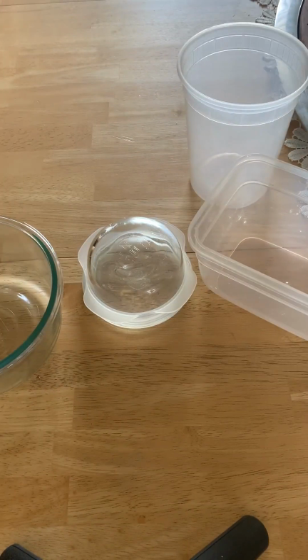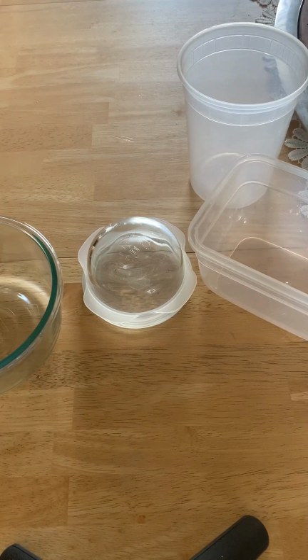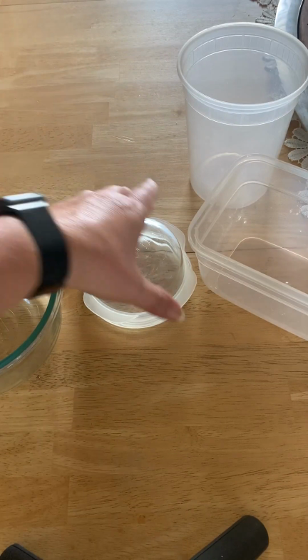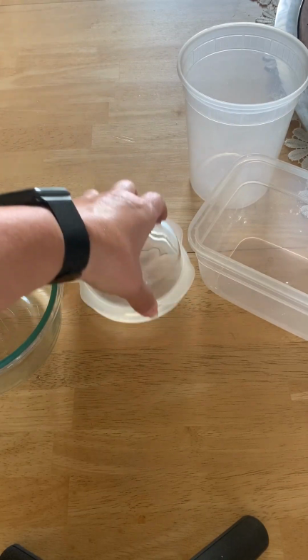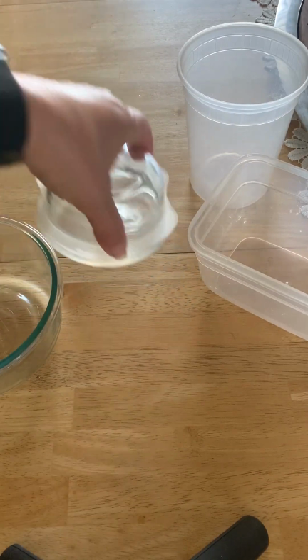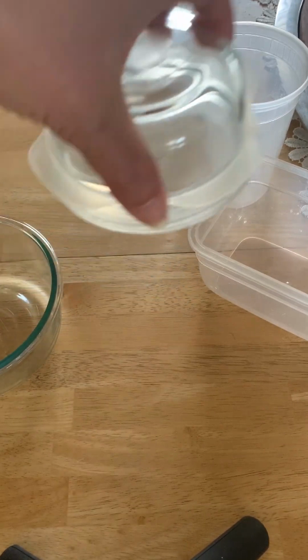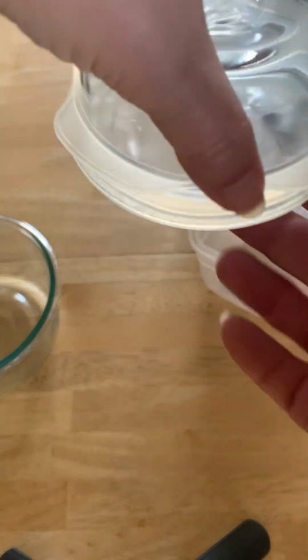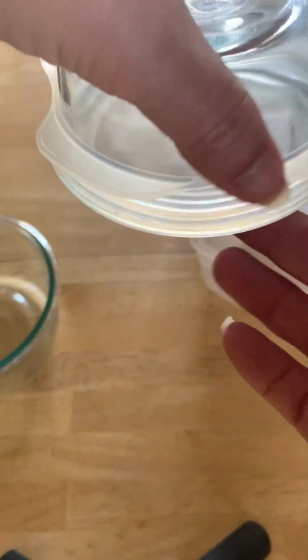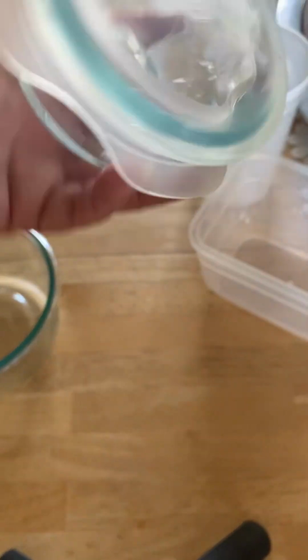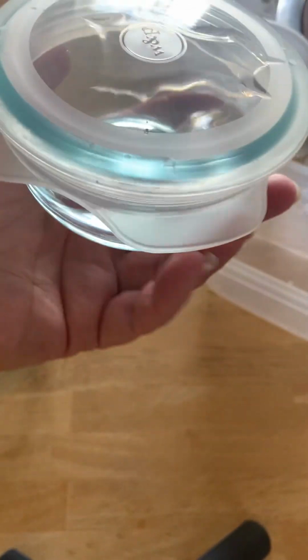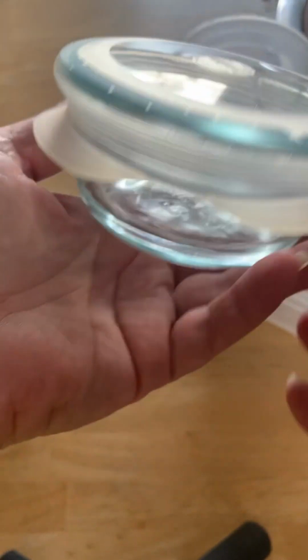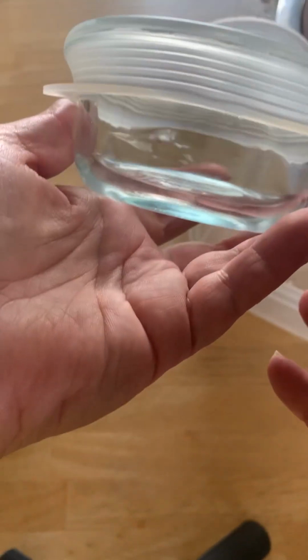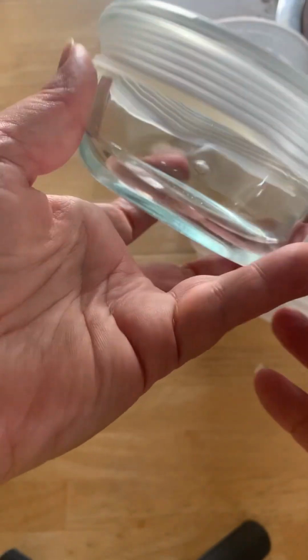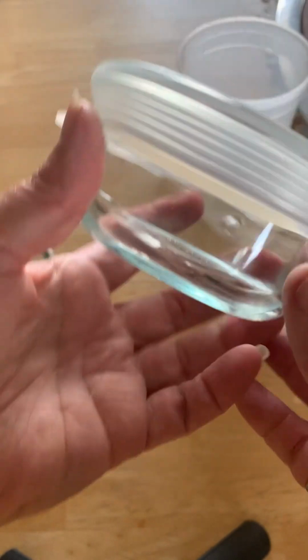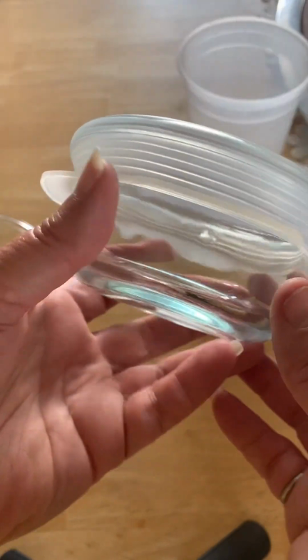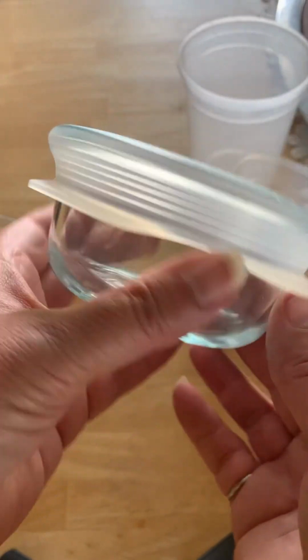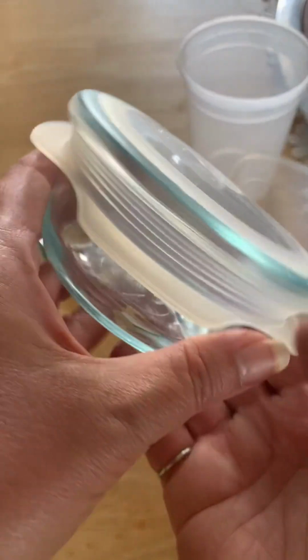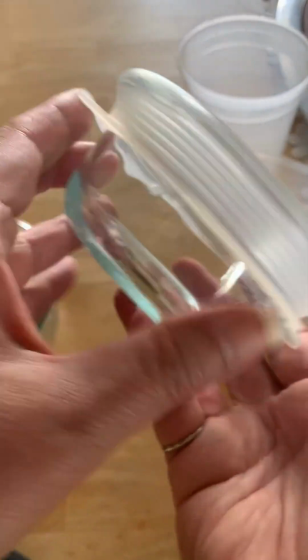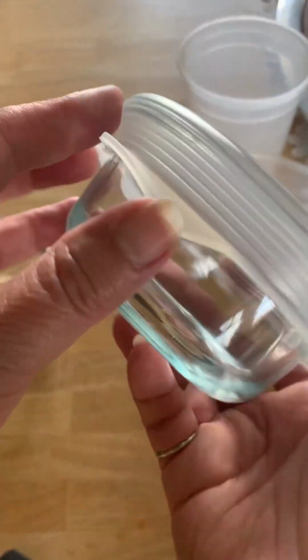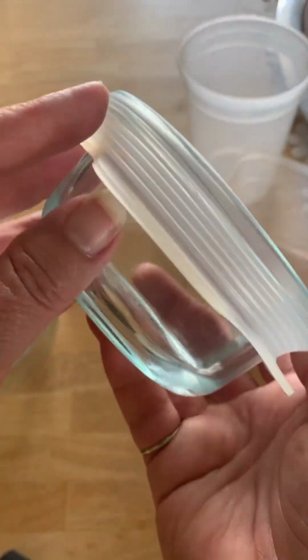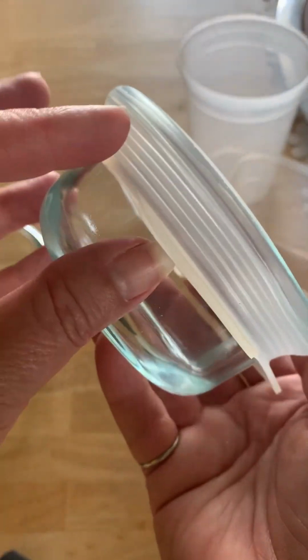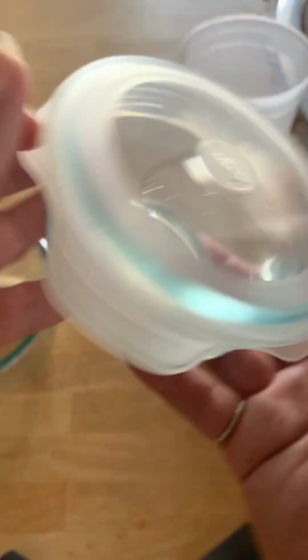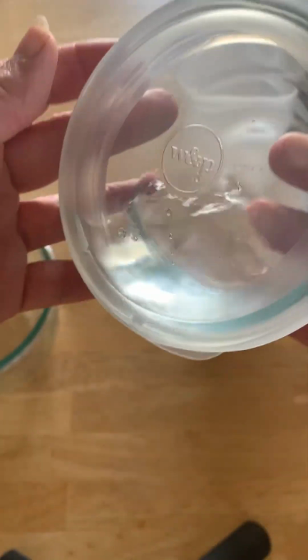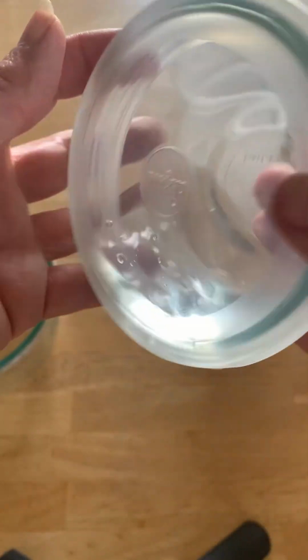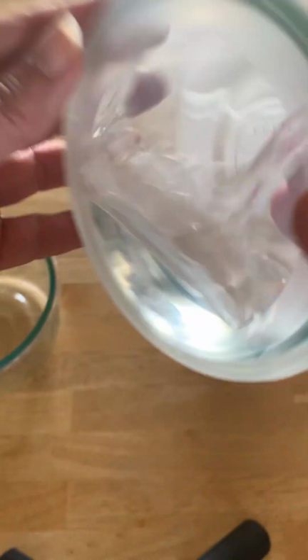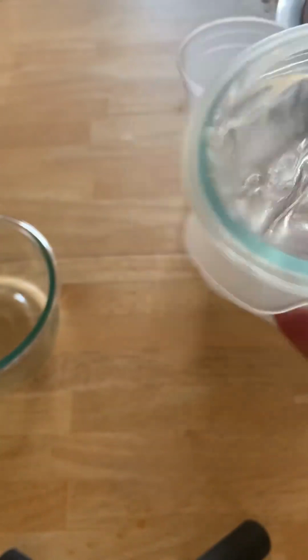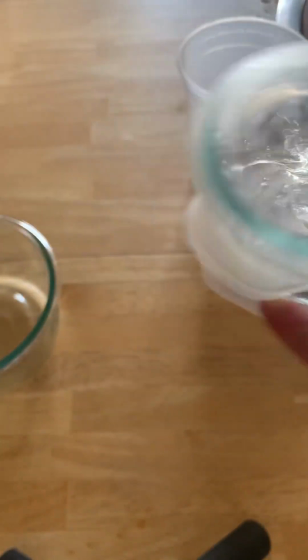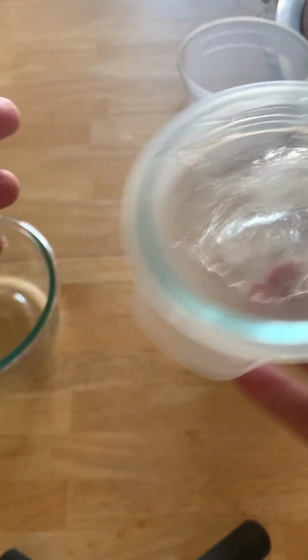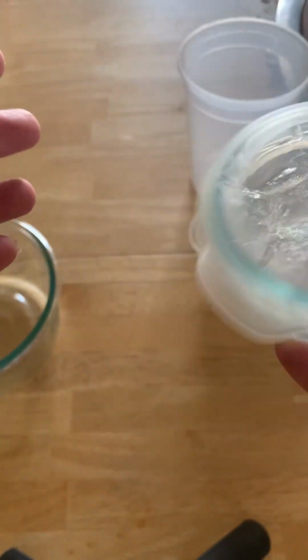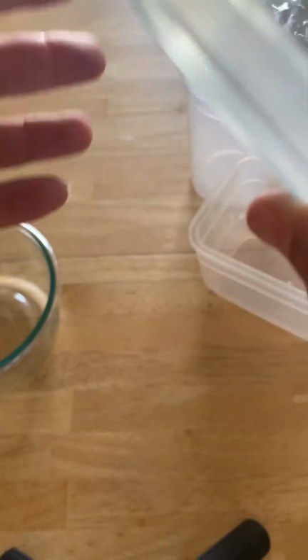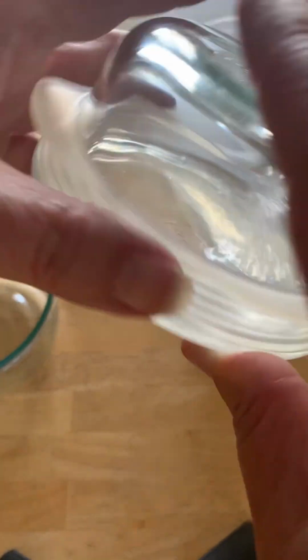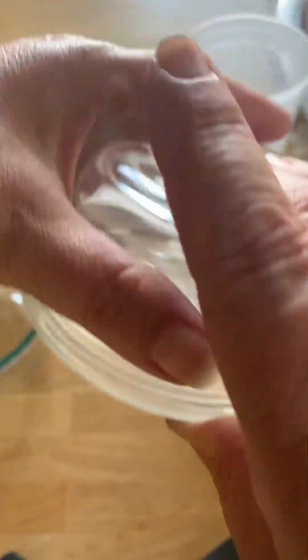This one I intentionally have upside down because I have water in it — I just wanted to show you that this is pretty watertight.